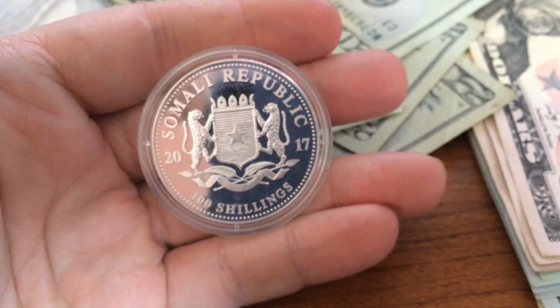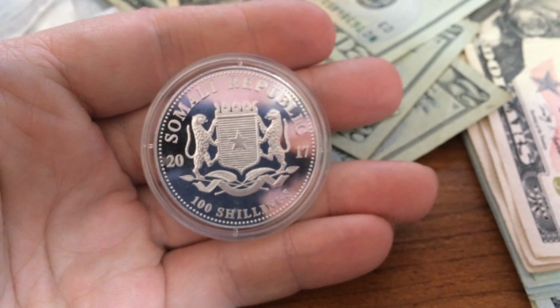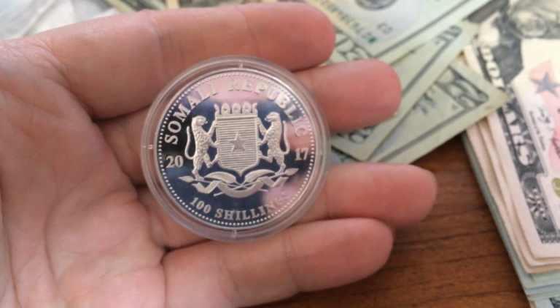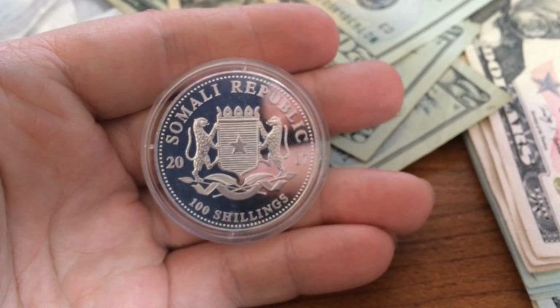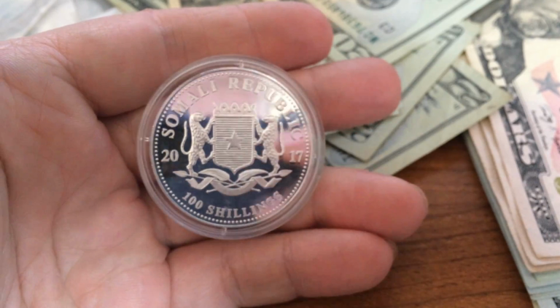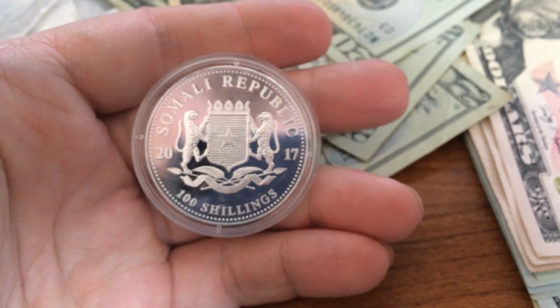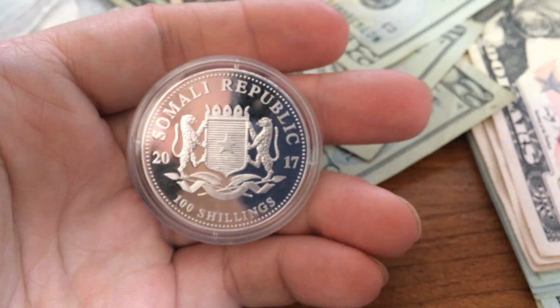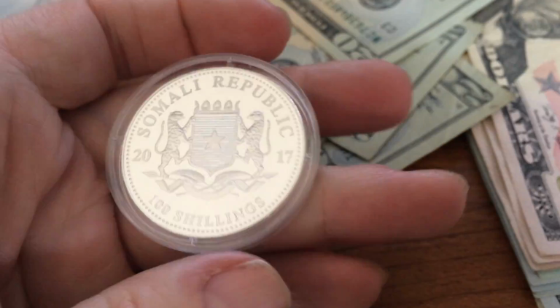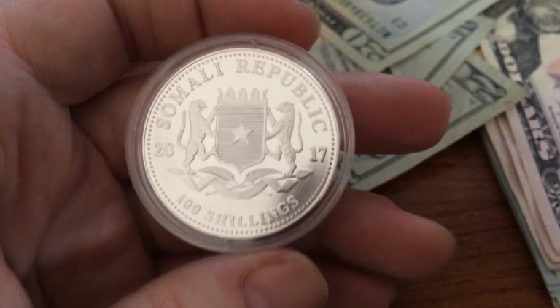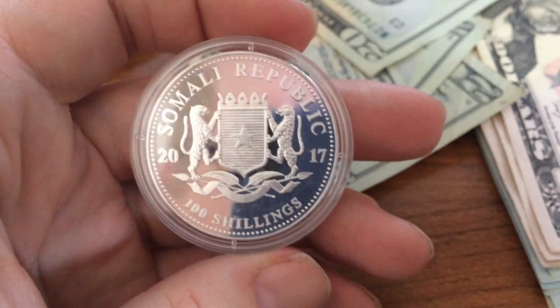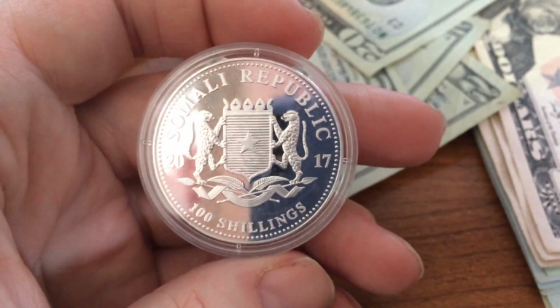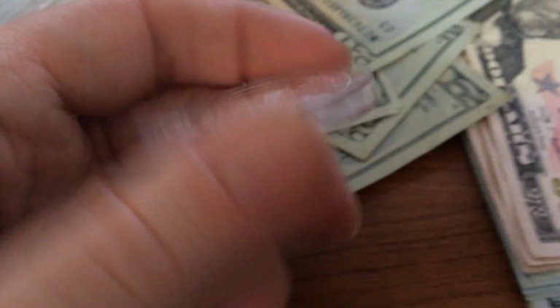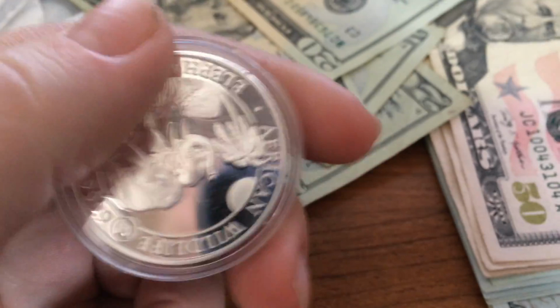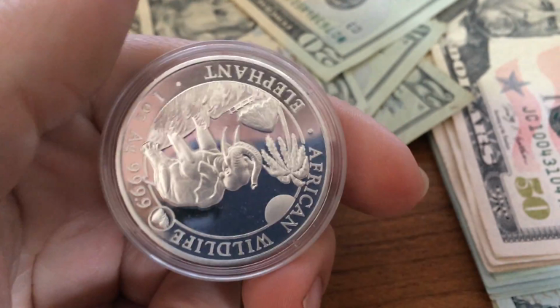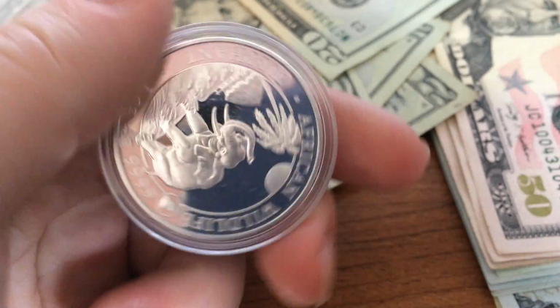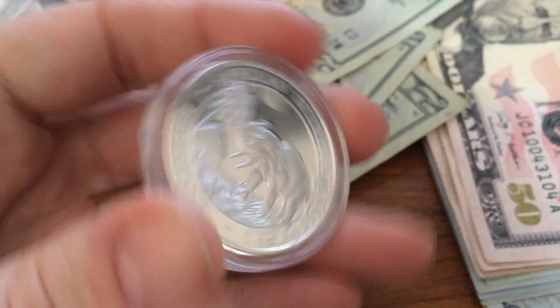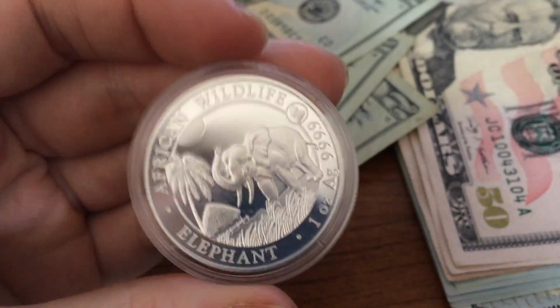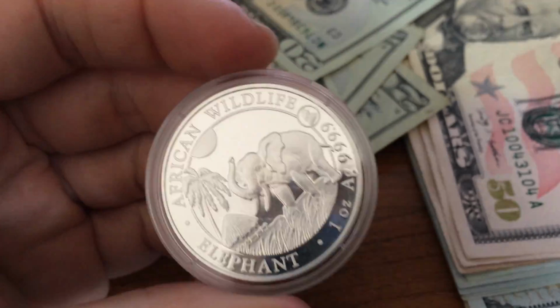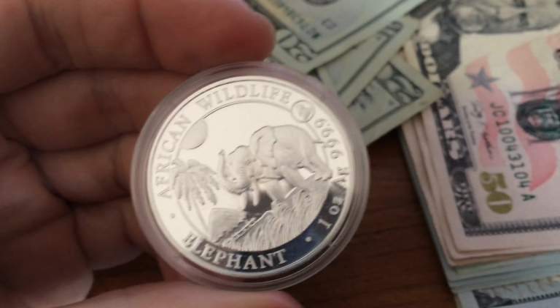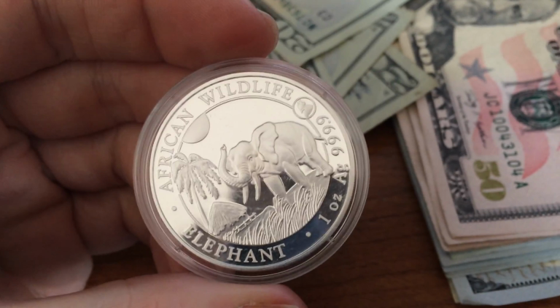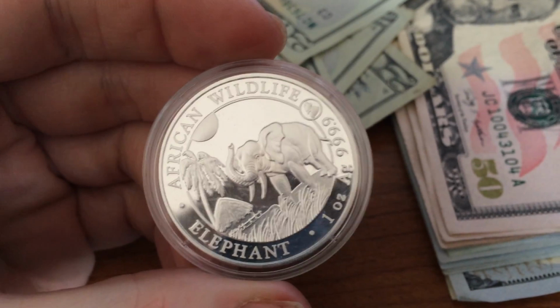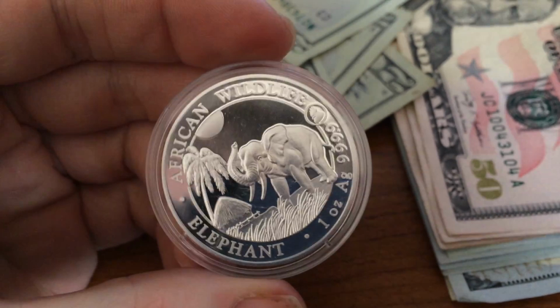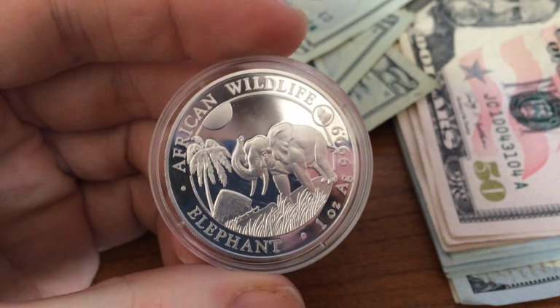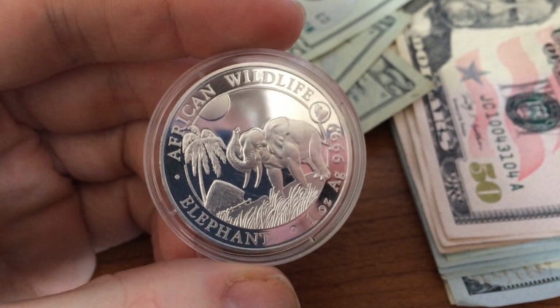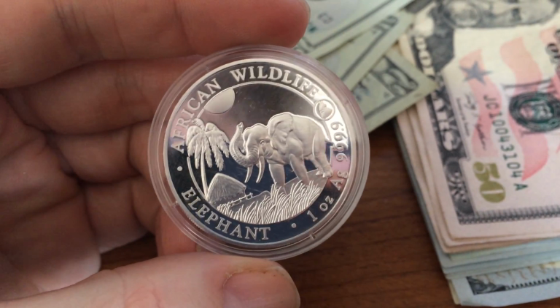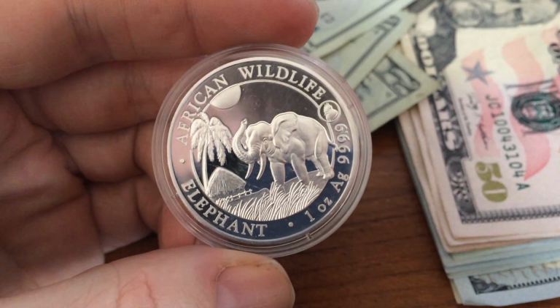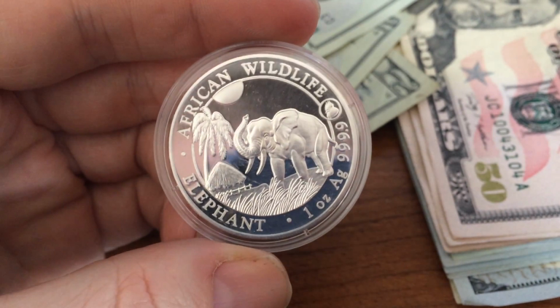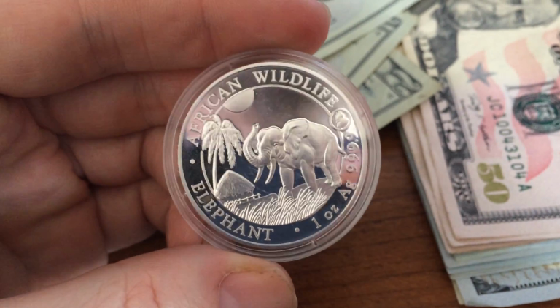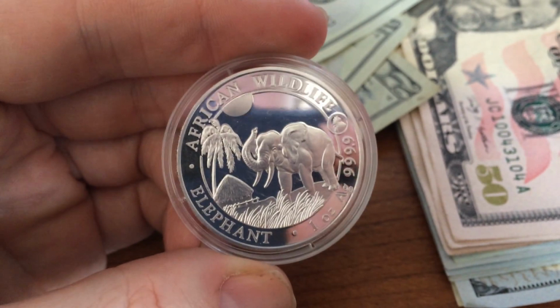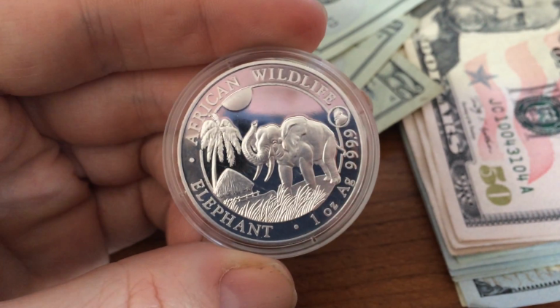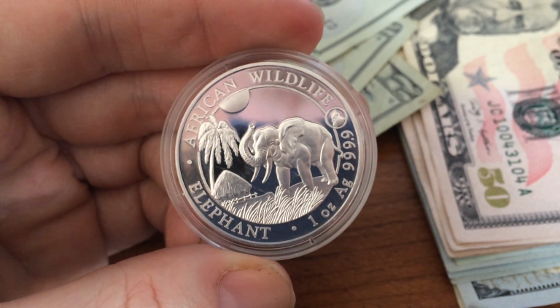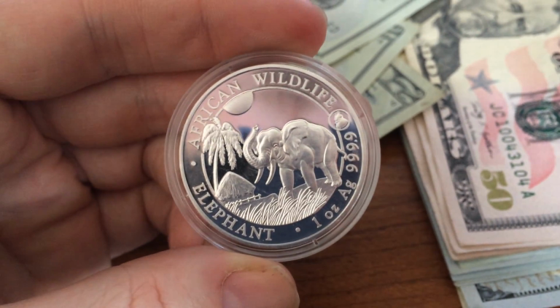There it is — 2017 Elephant Privy. Keep stacking.